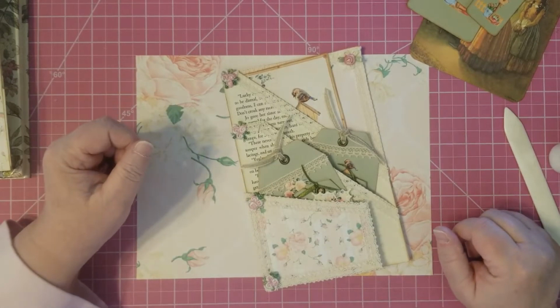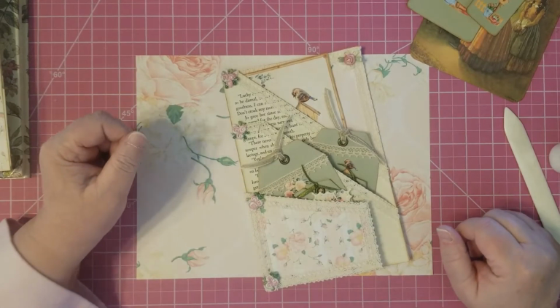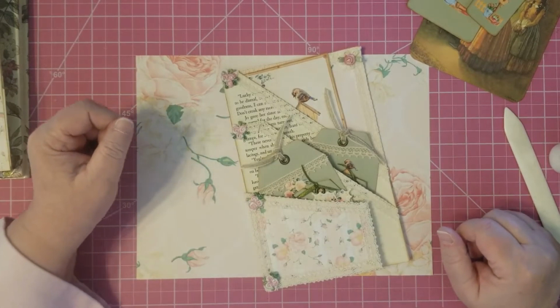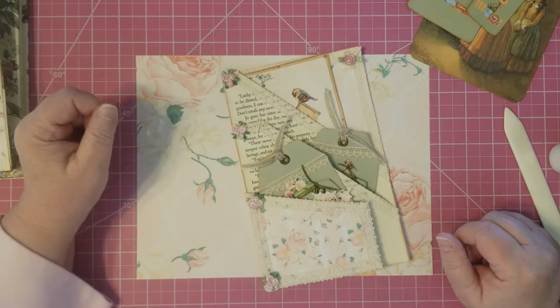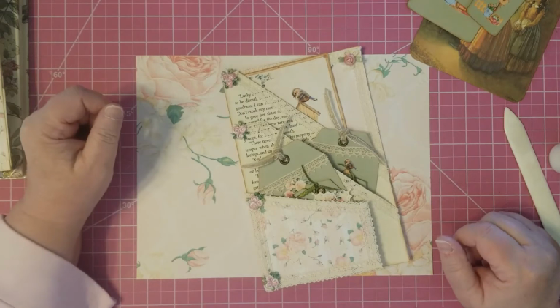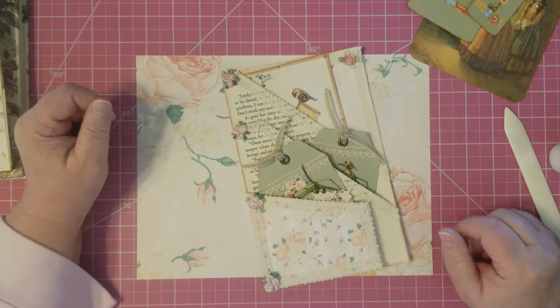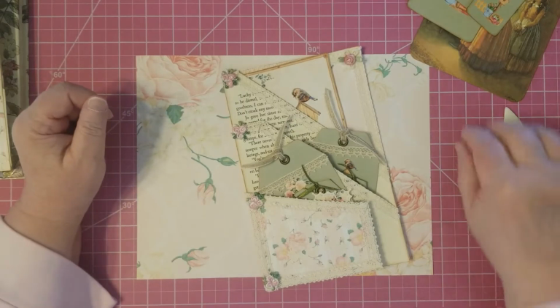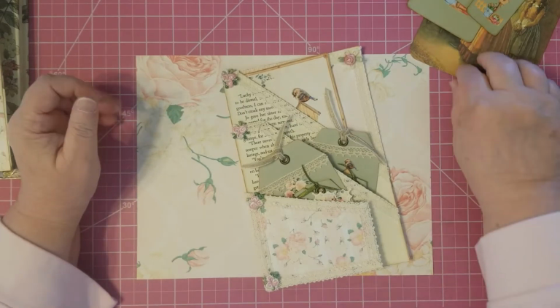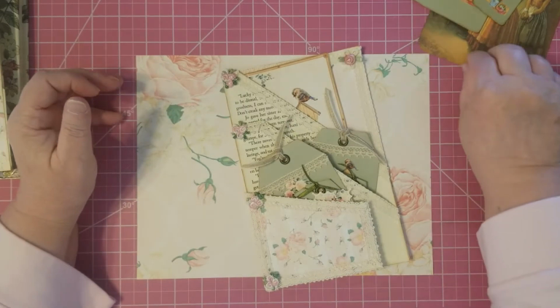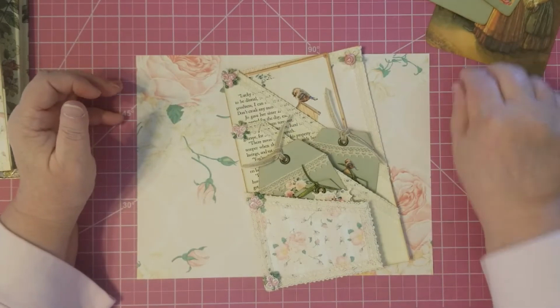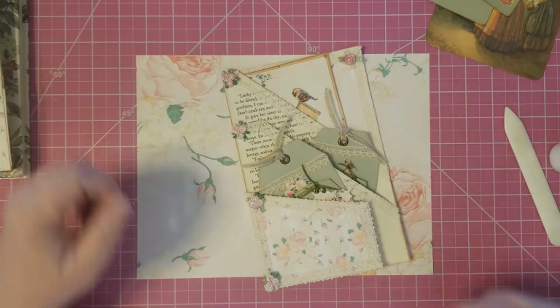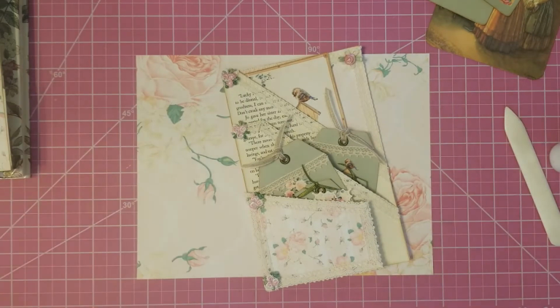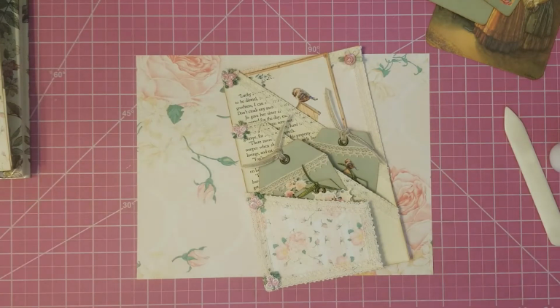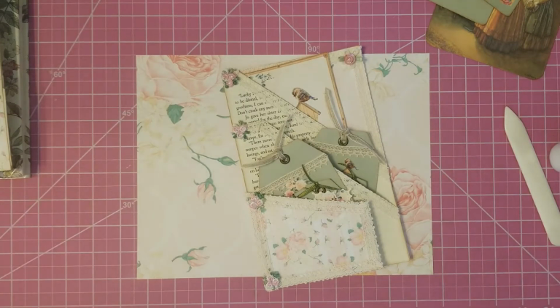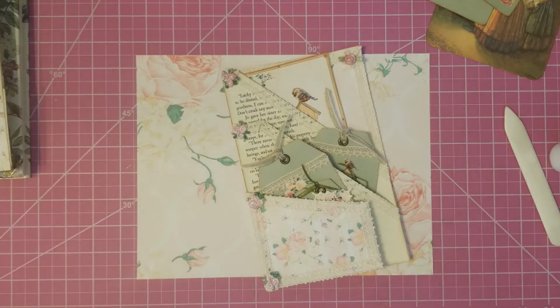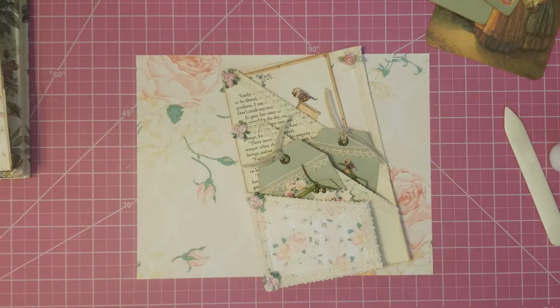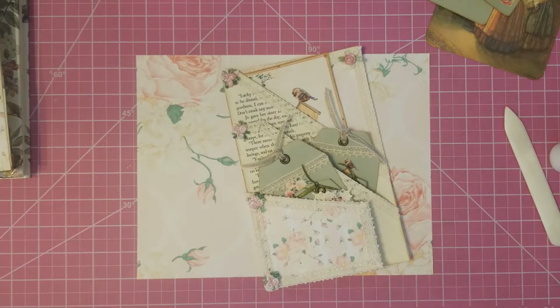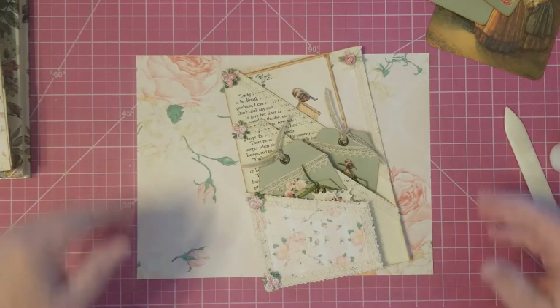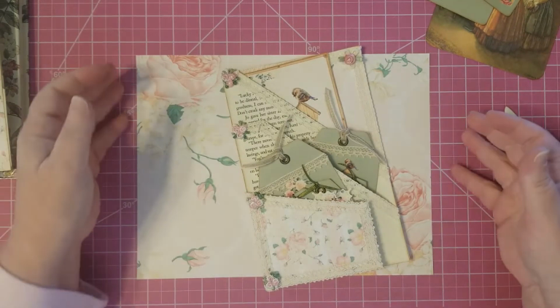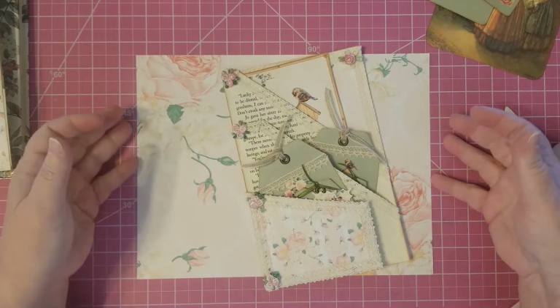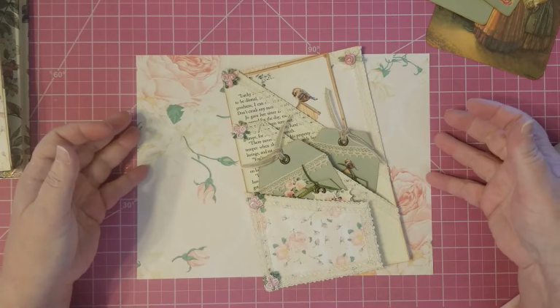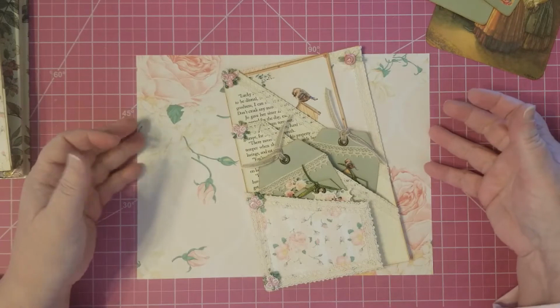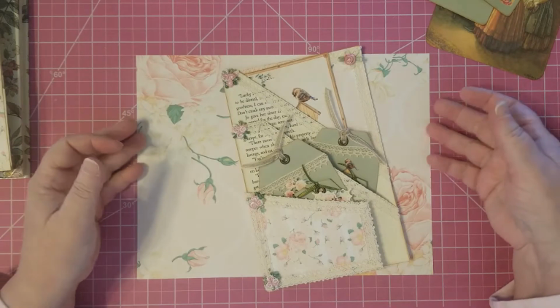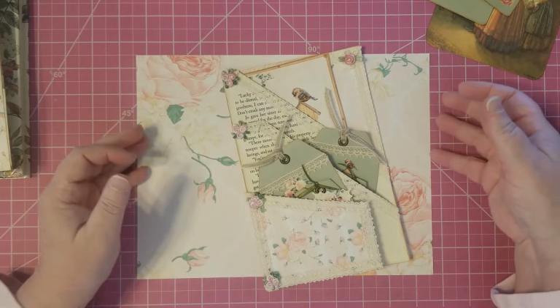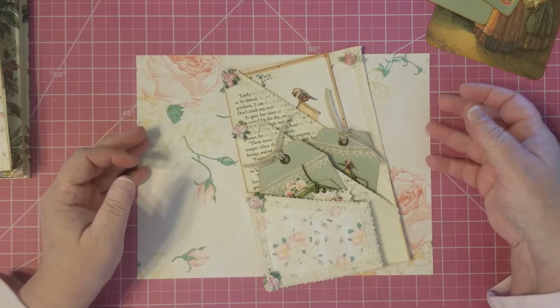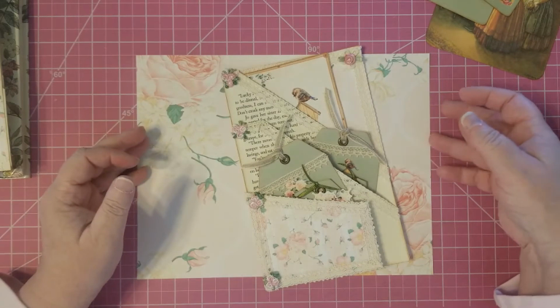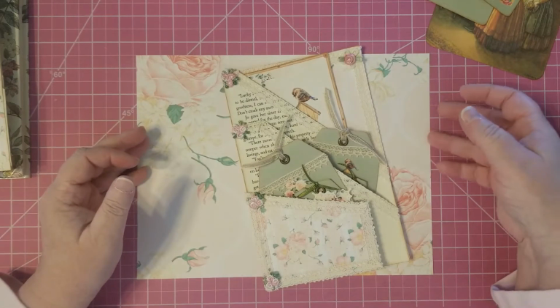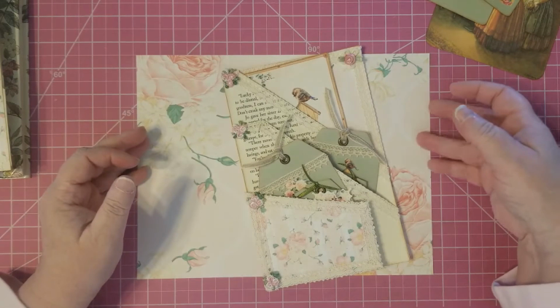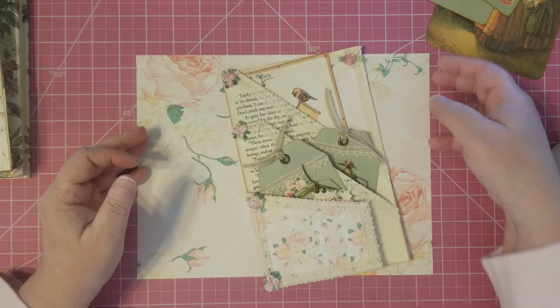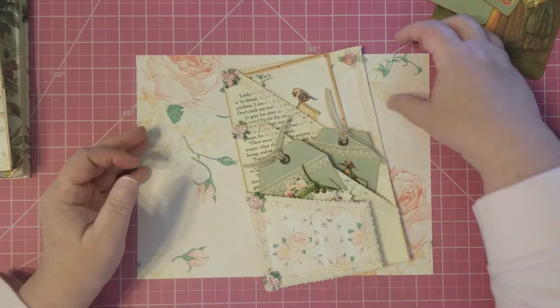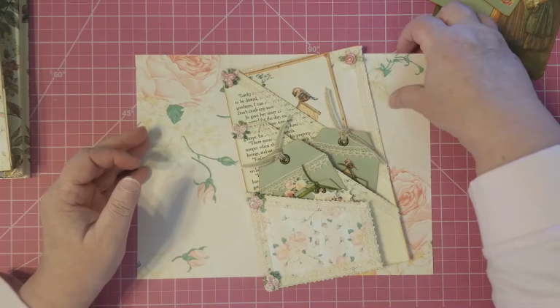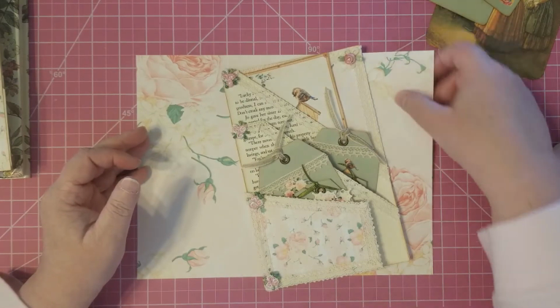Hello friends. I'm Julie with Bookshelf by Julie and I'm back again with another freebie for us.